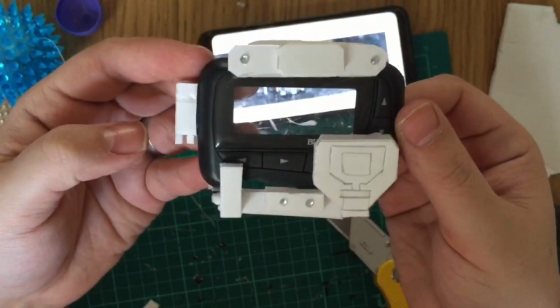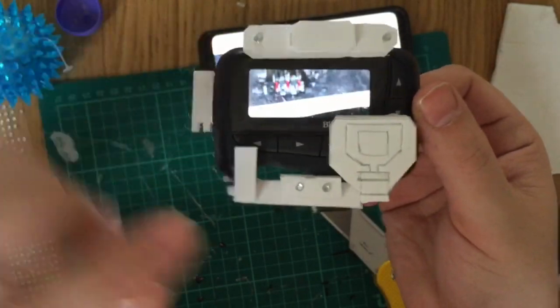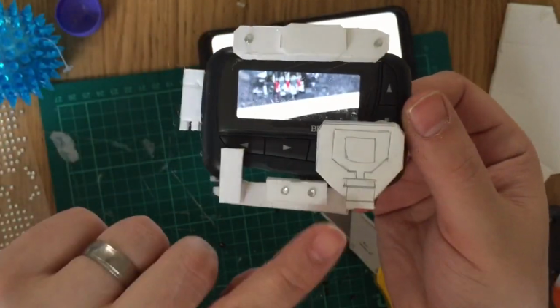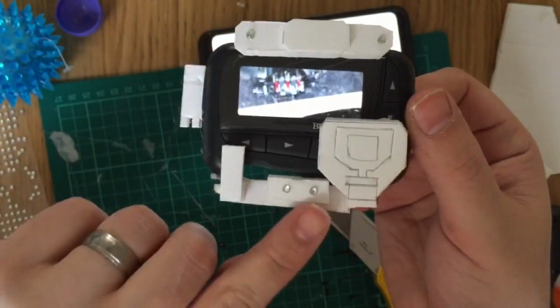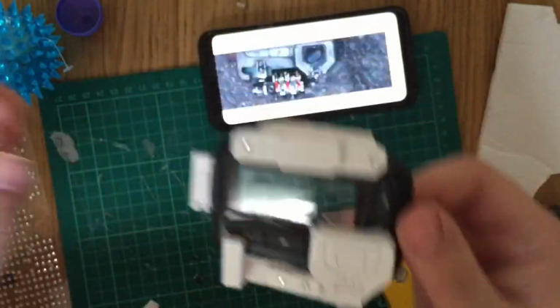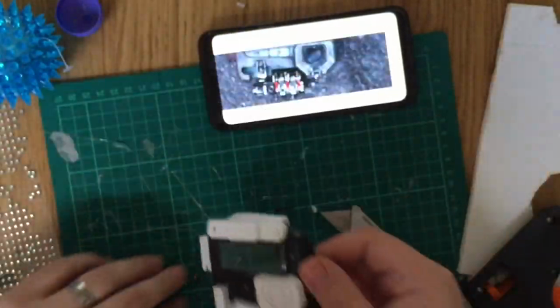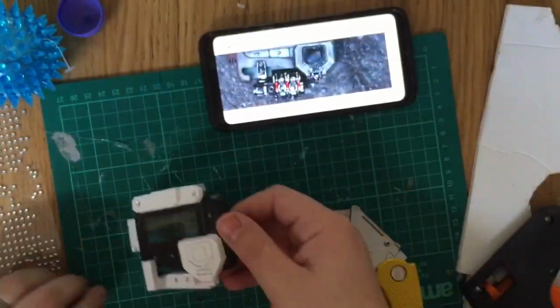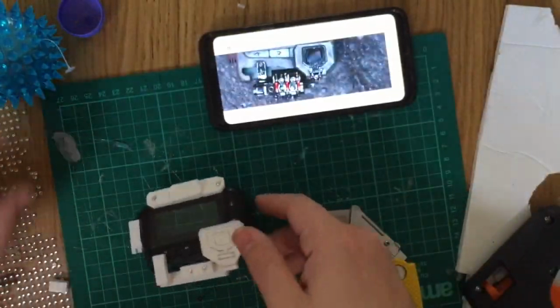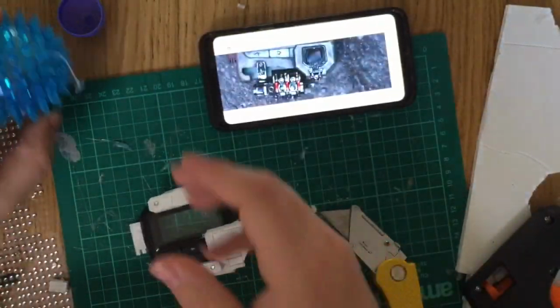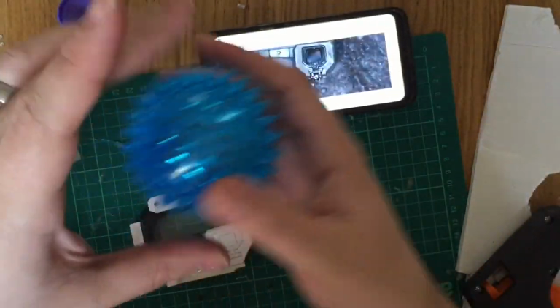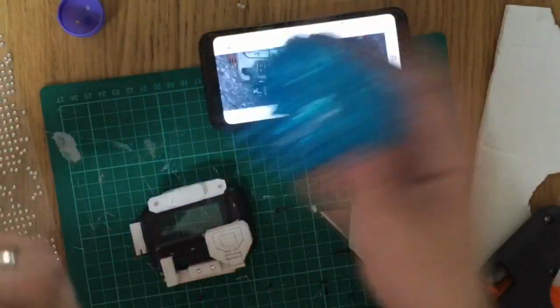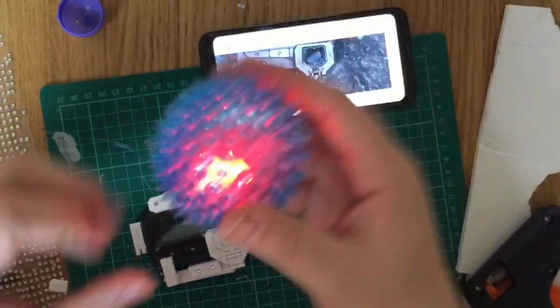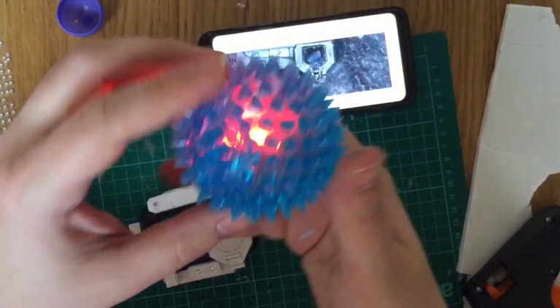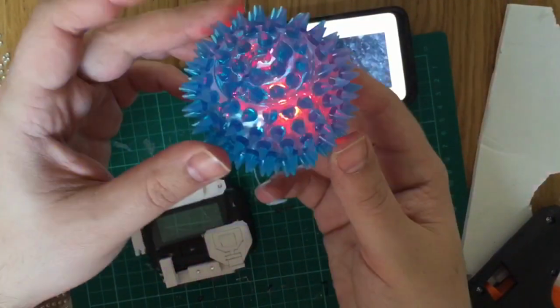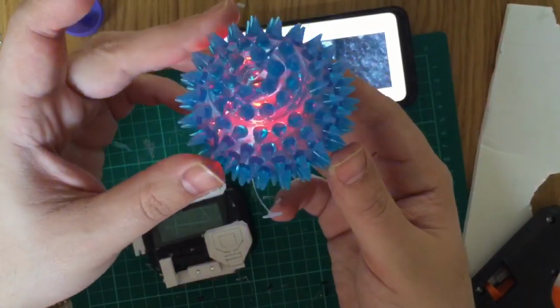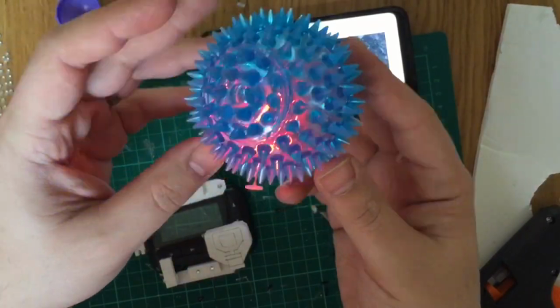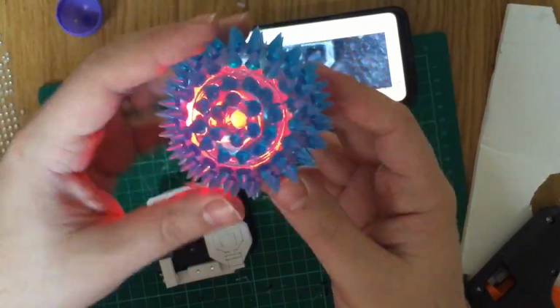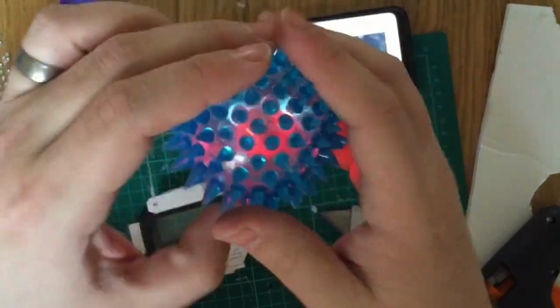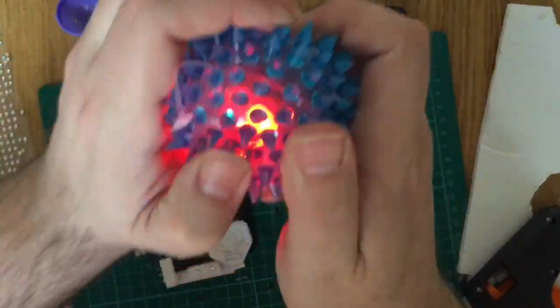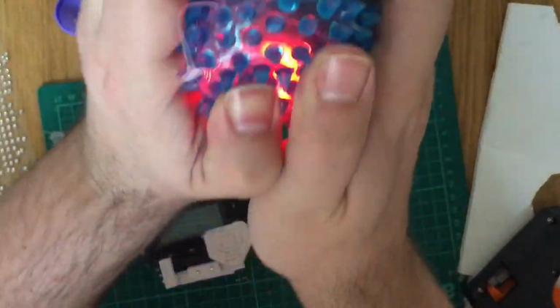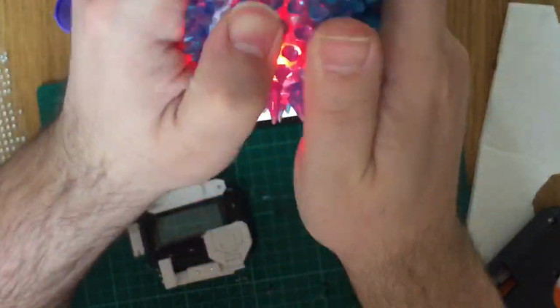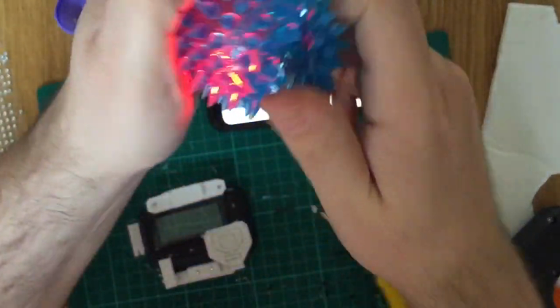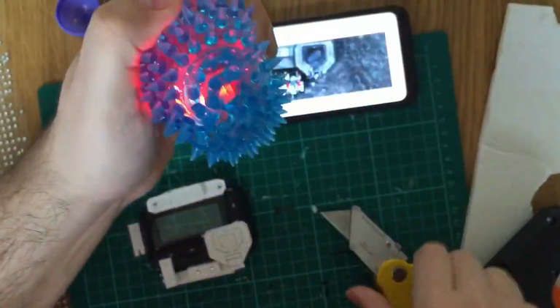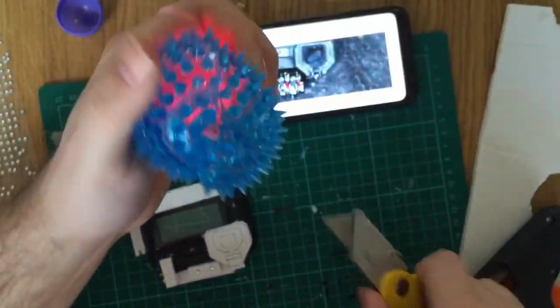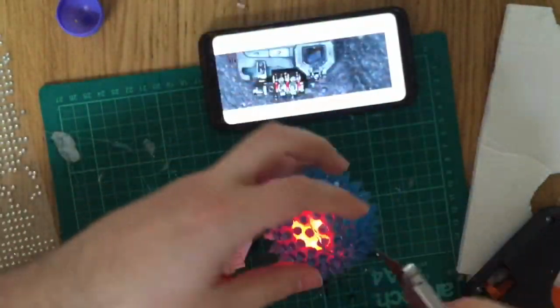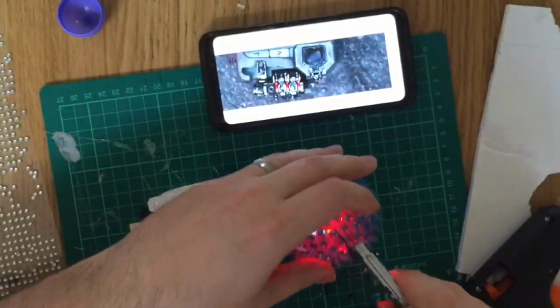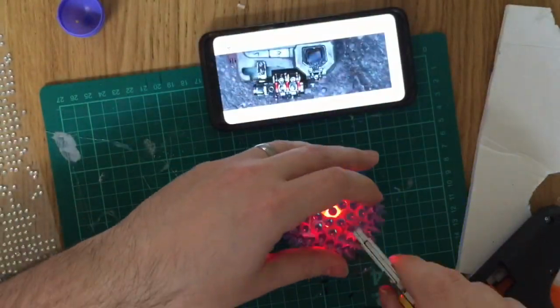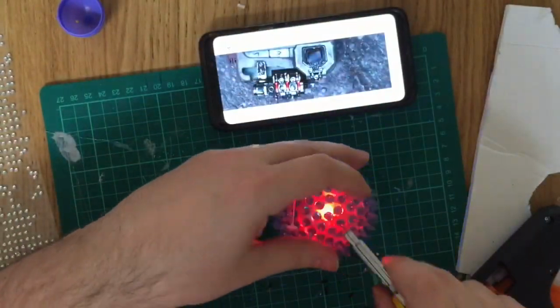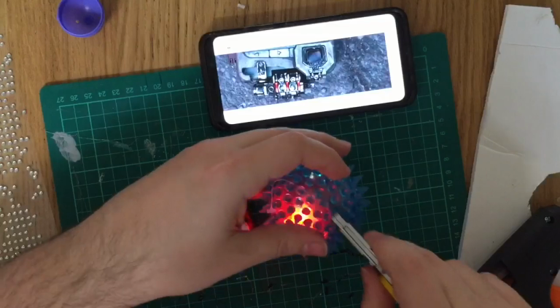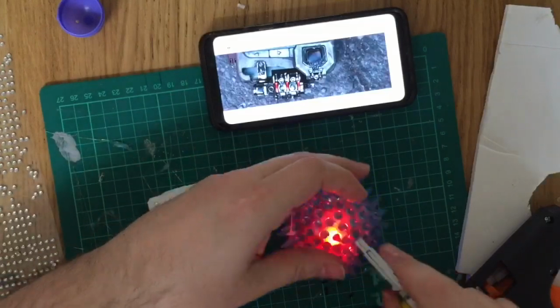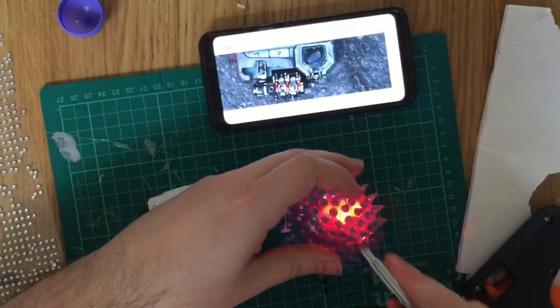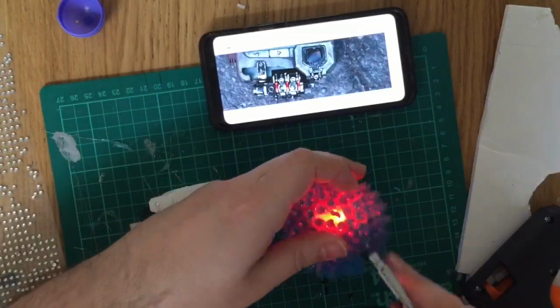With all the pieces now hot glued on, I want to add a special effect light. I picked up this shaky lighter ball from the pound shop — I'm basically going to cut it open and get the LED light from inside.